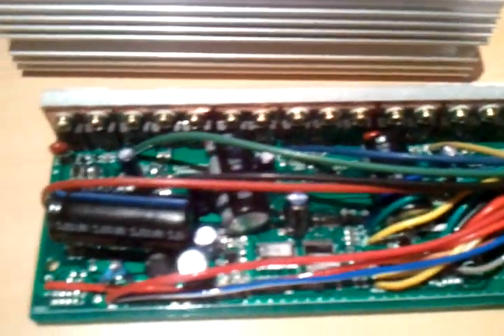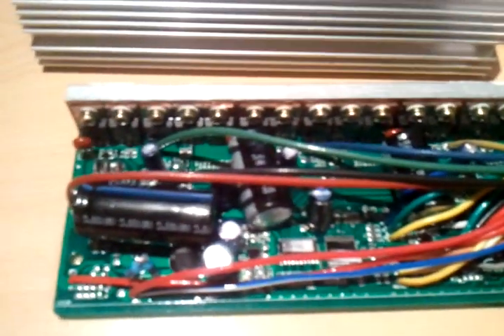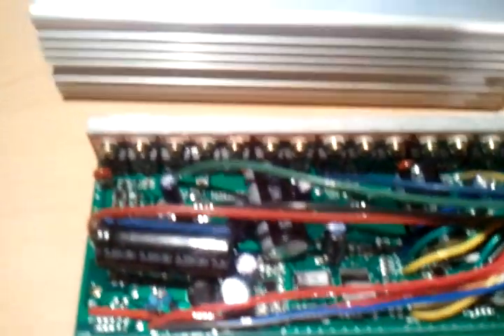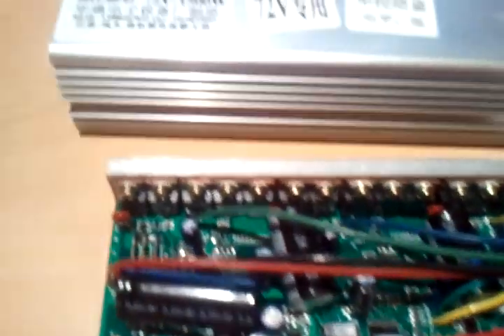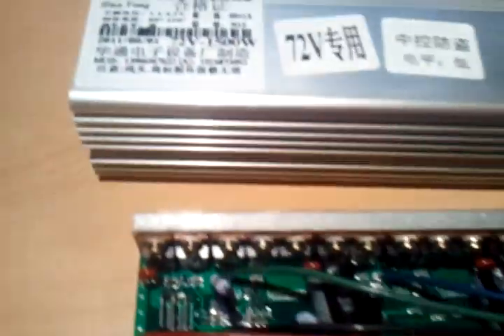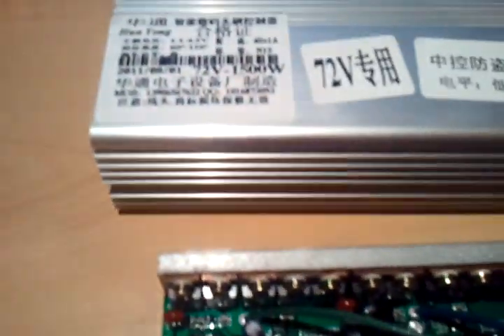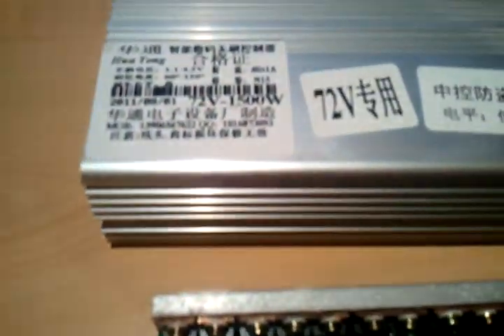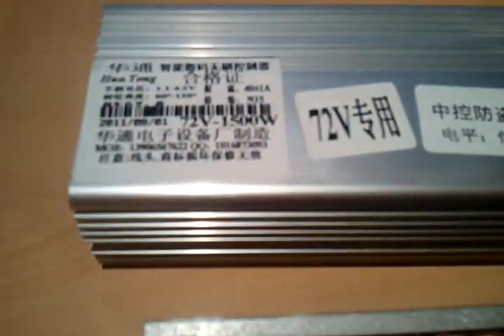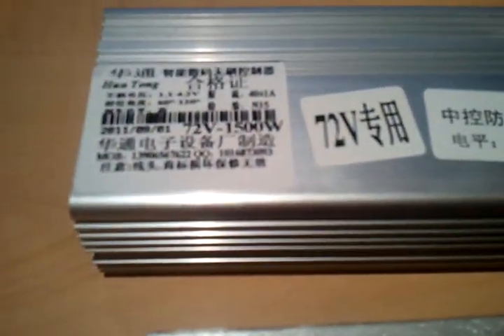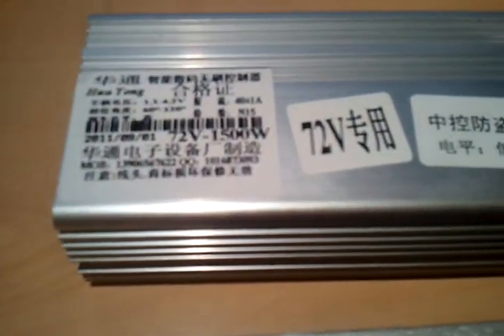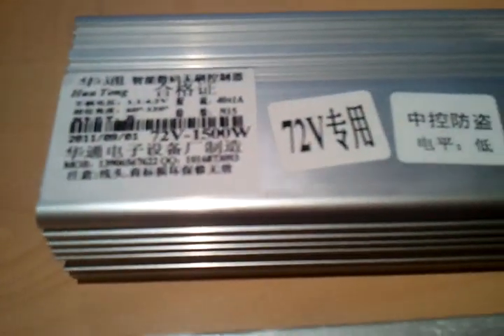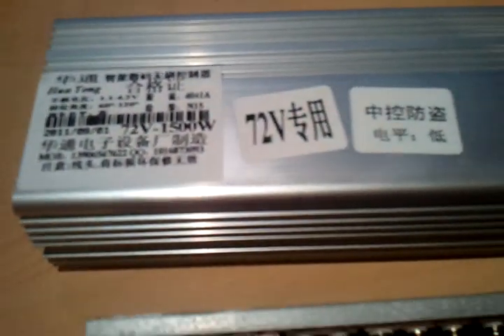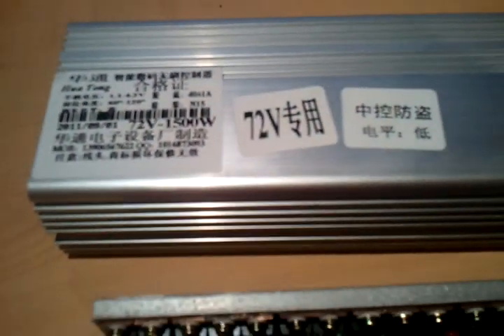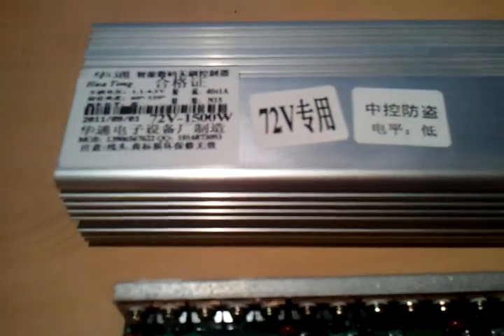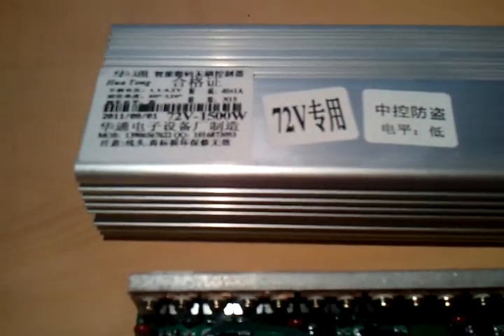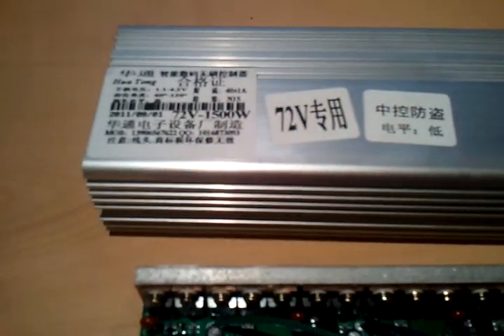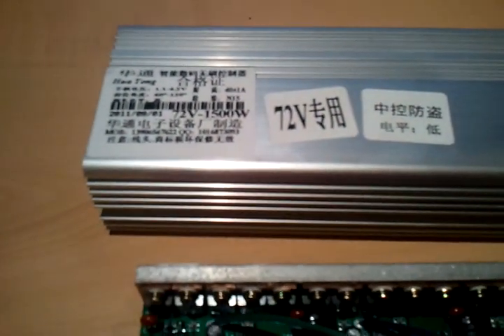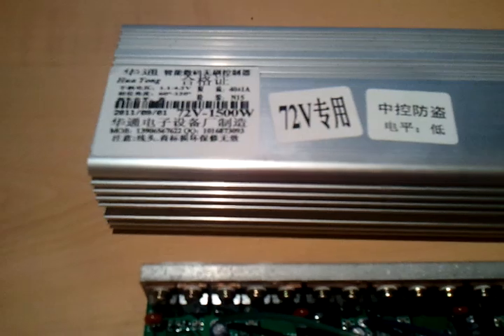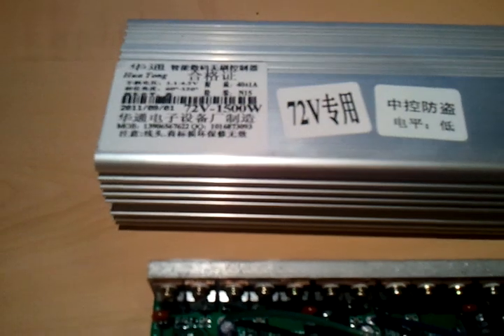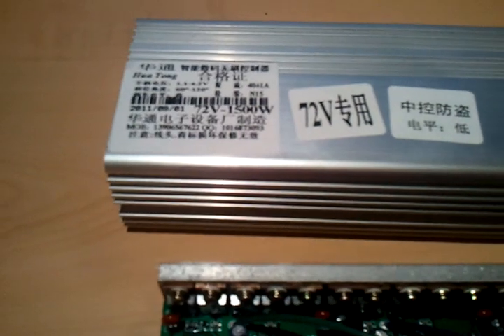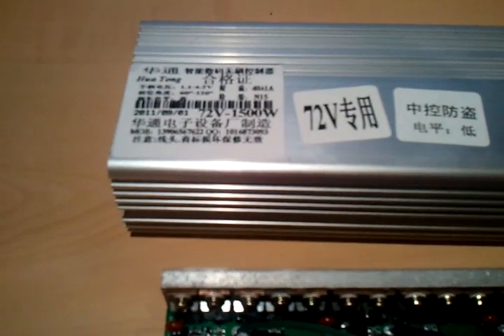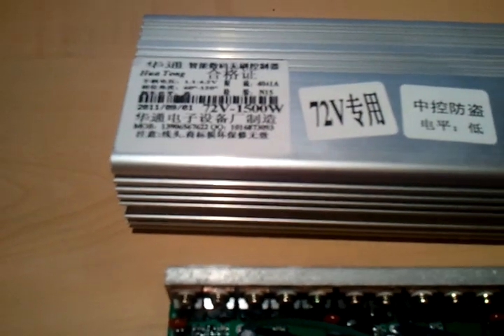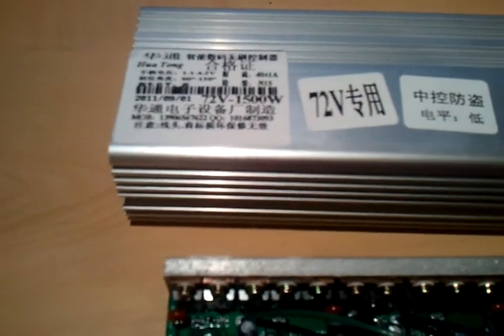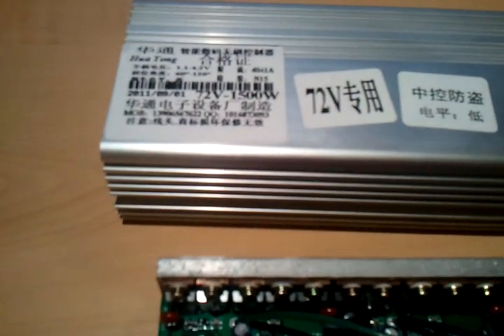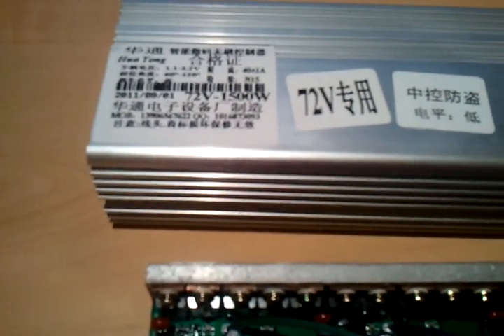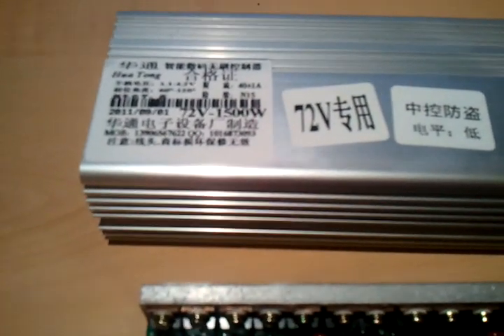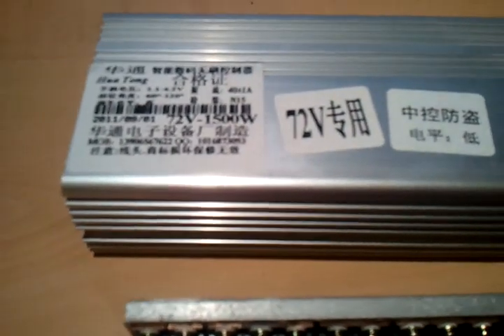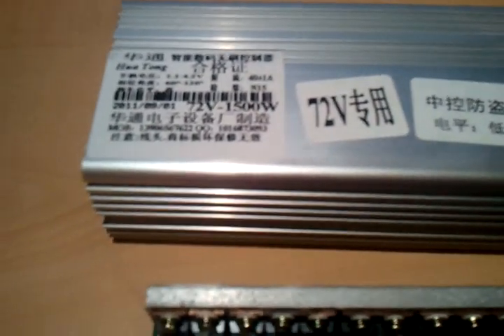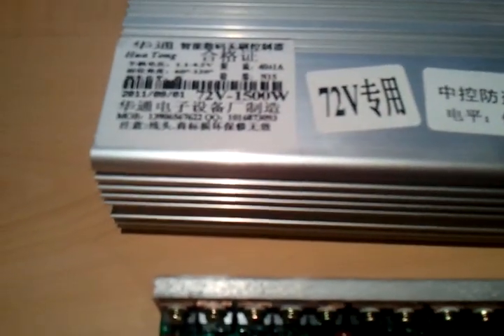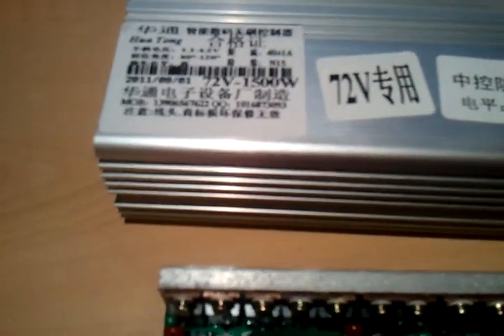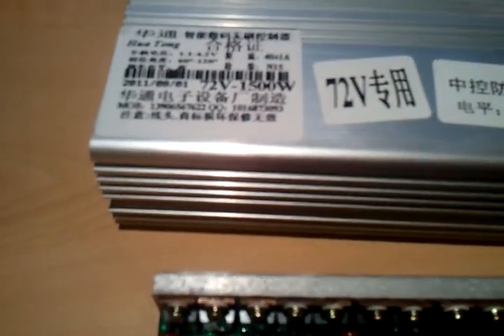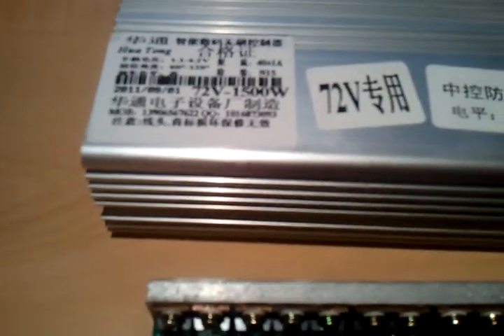It's capable of handling pretty much up to 100V, as has been tested by a few members on the Endless Sphere forum.